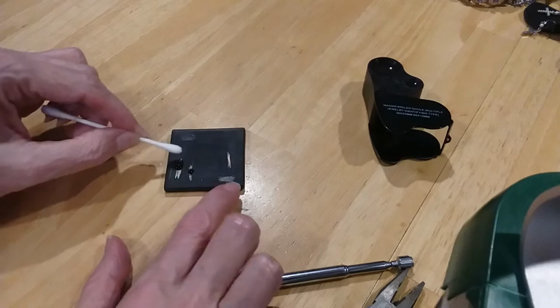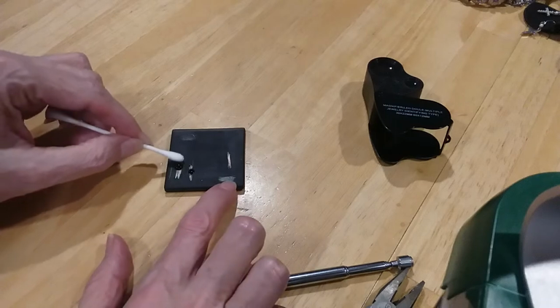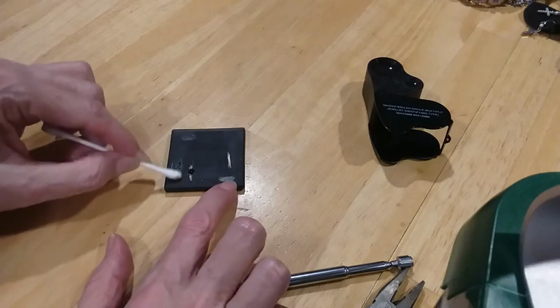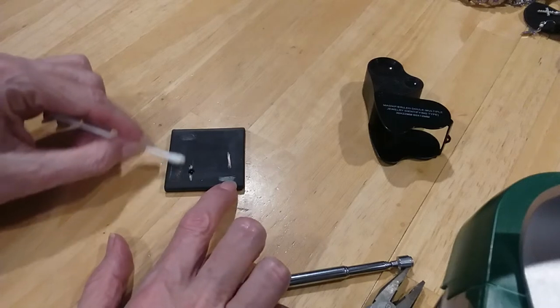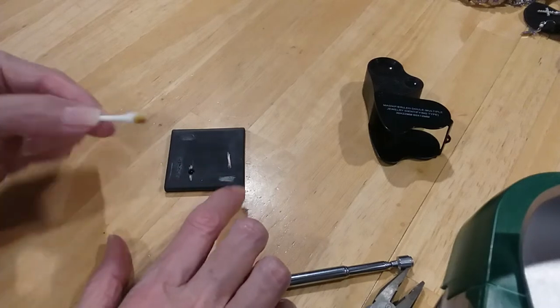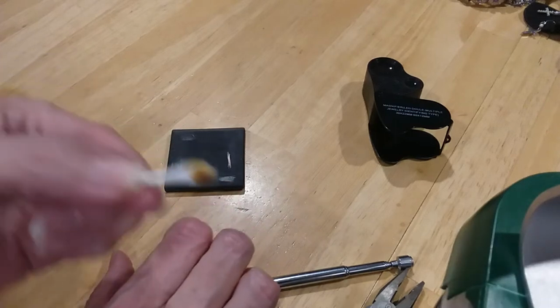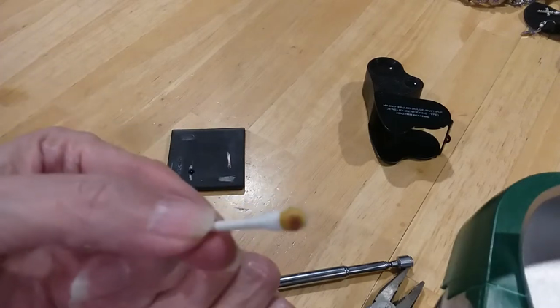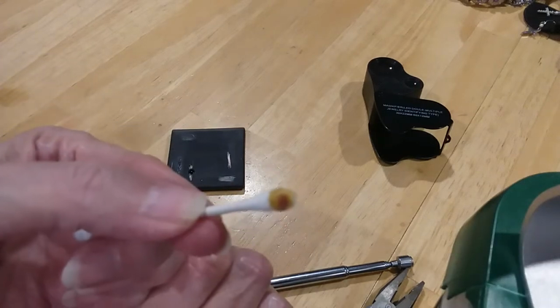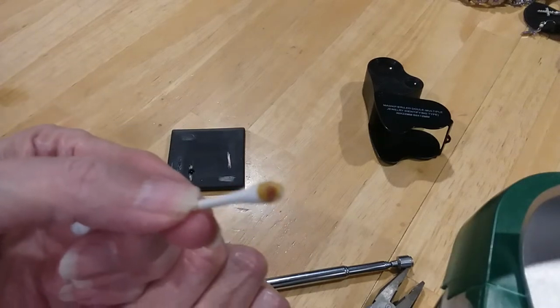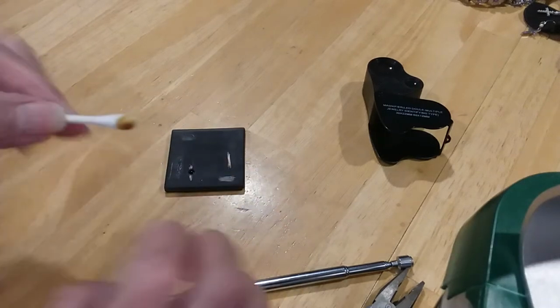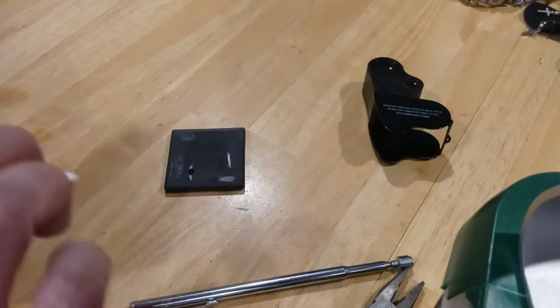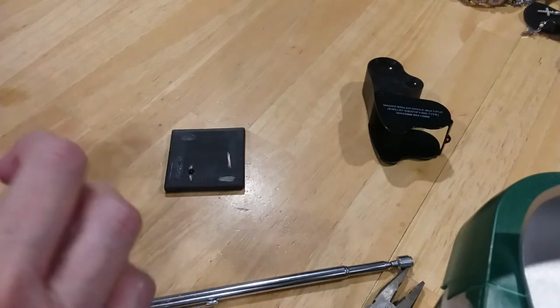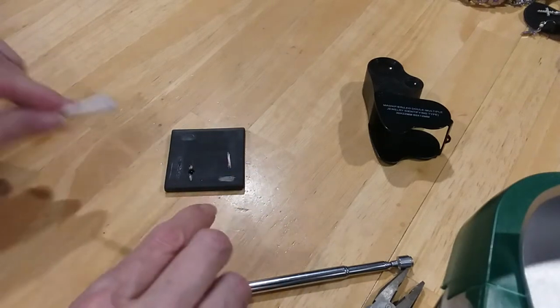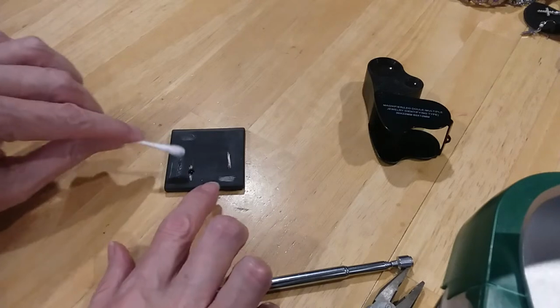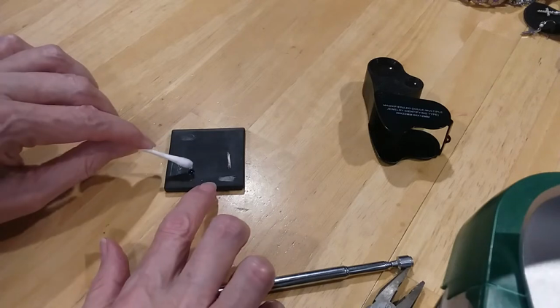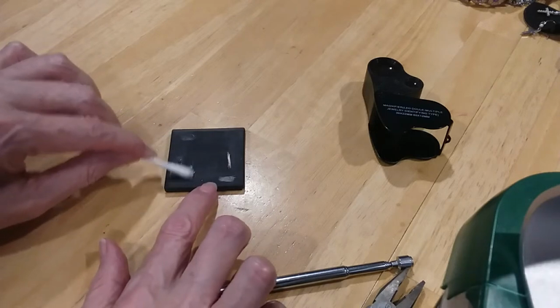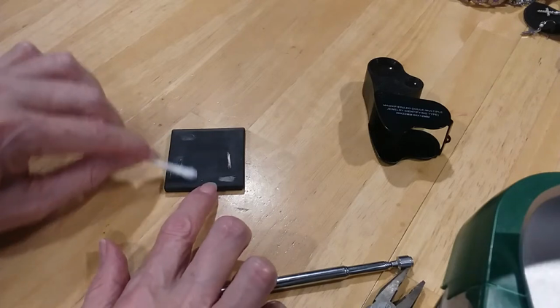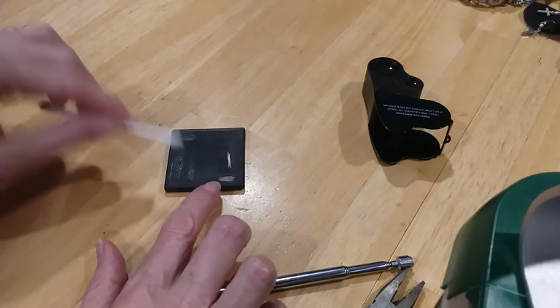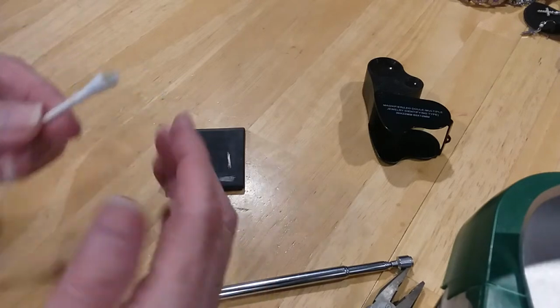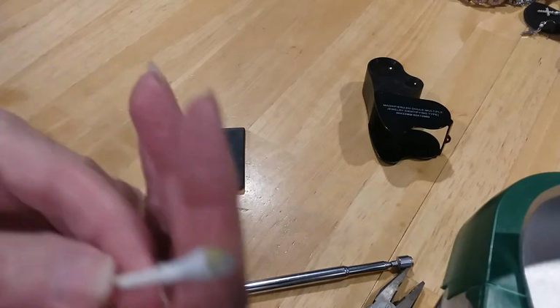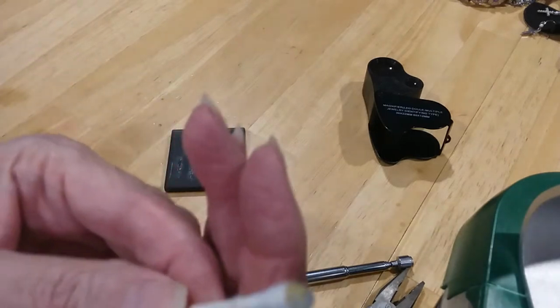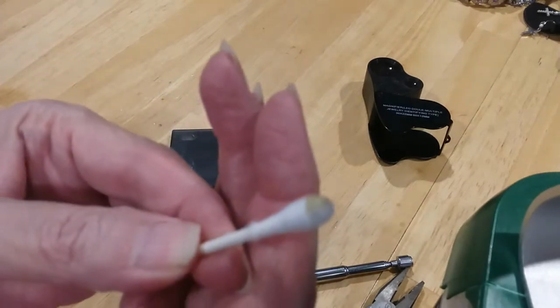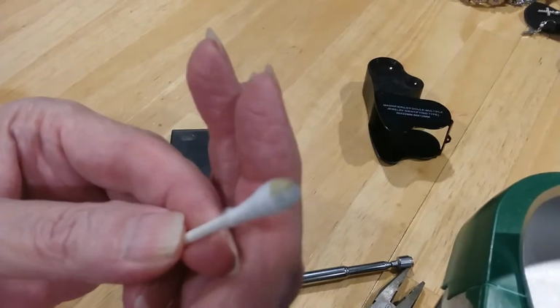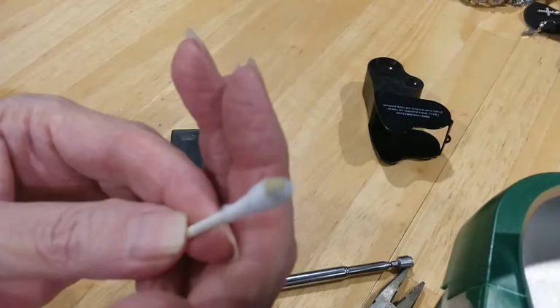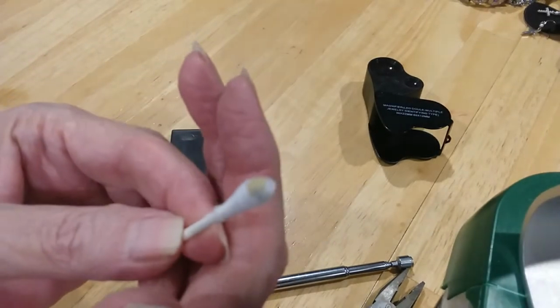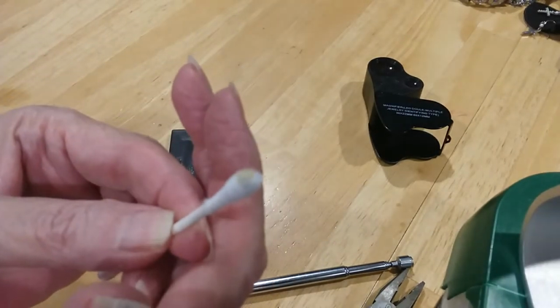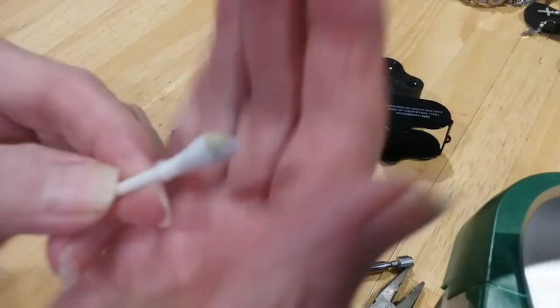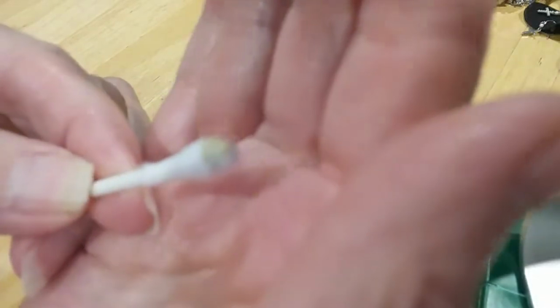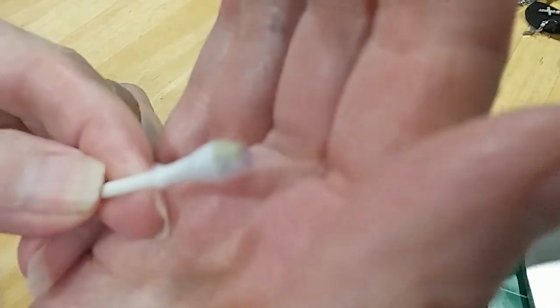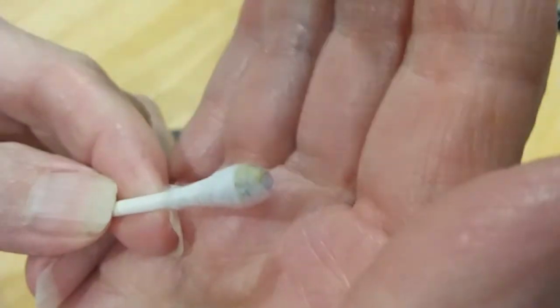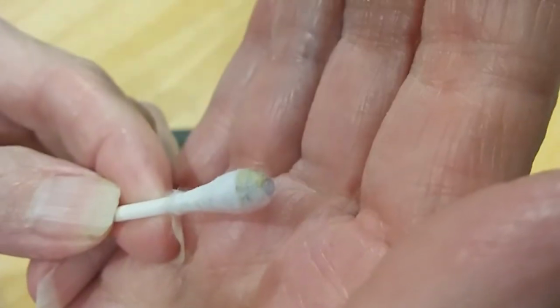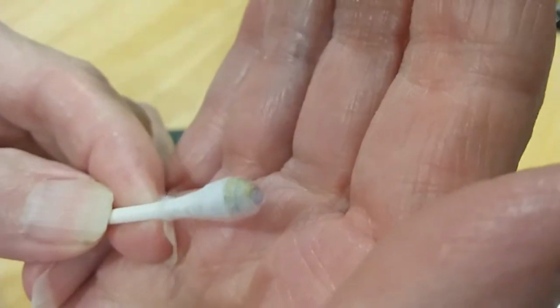This is a clasp. See, it's very well 925. This is going to be gray. There's a little gray in there.